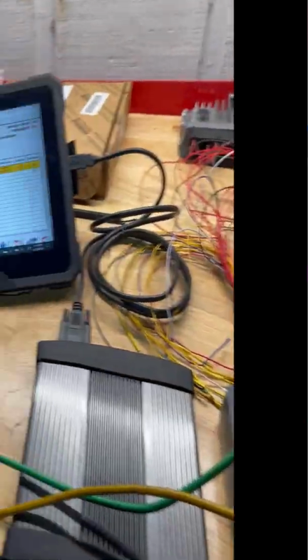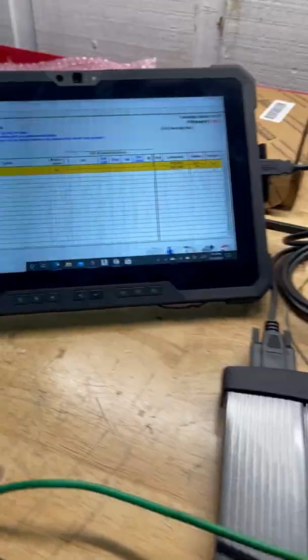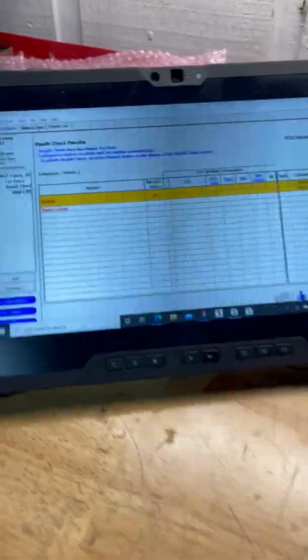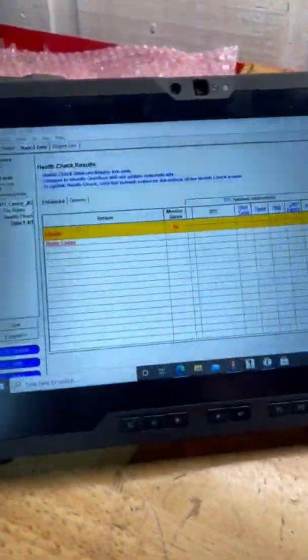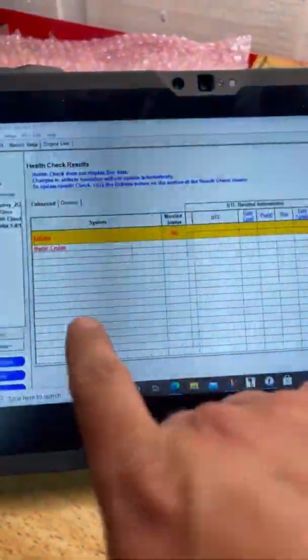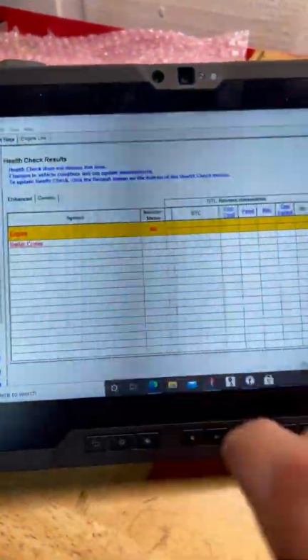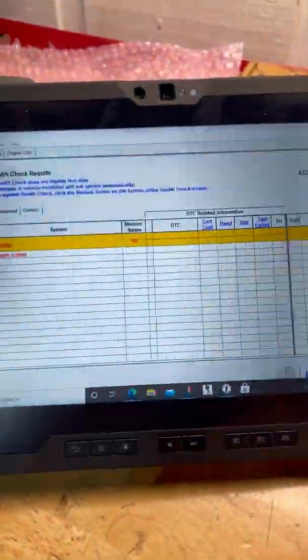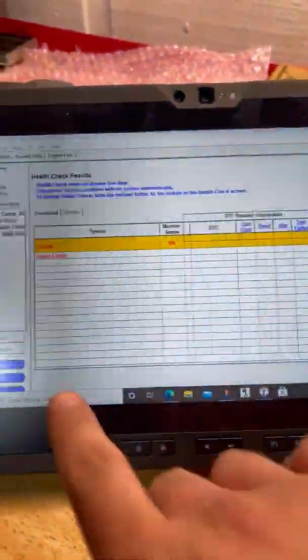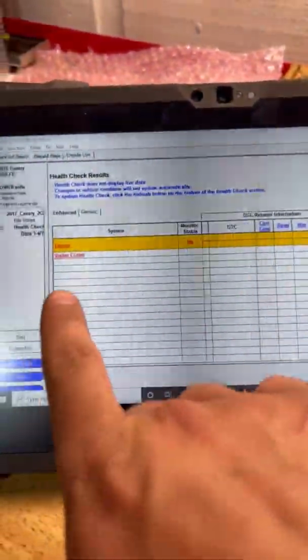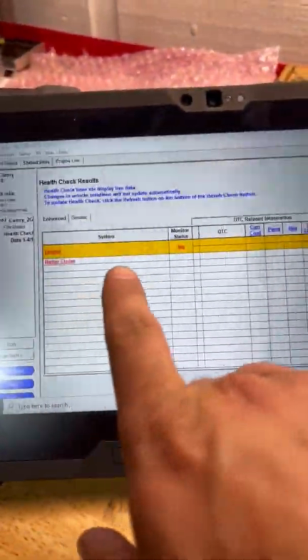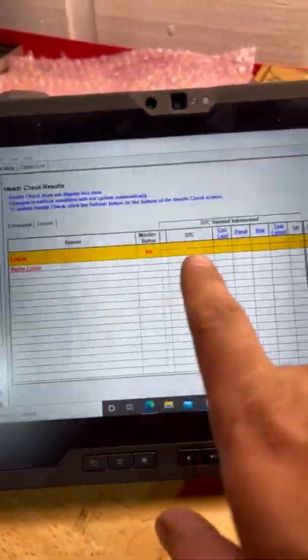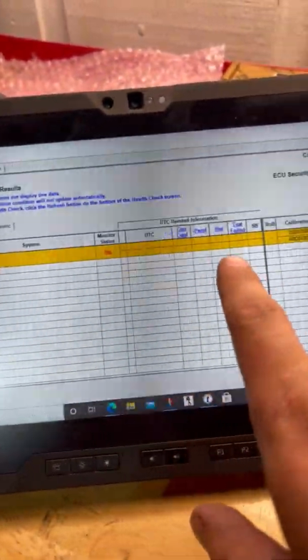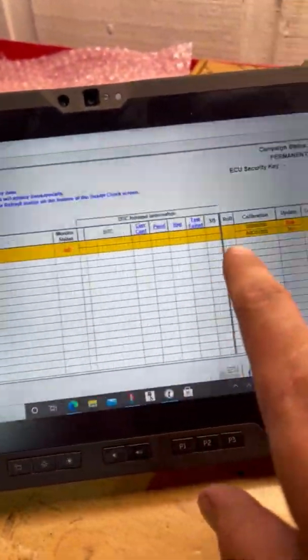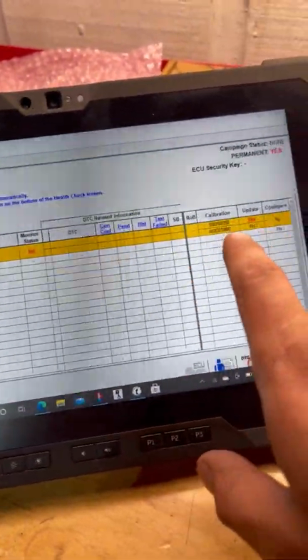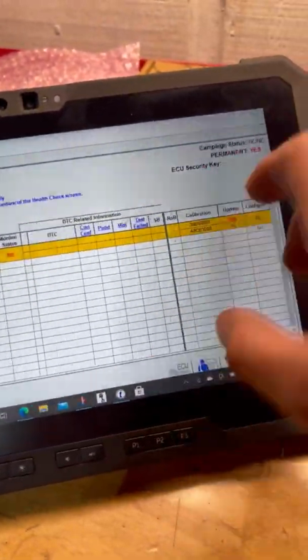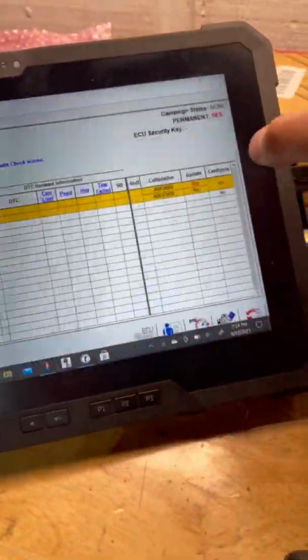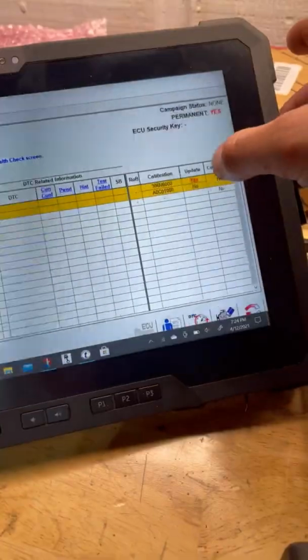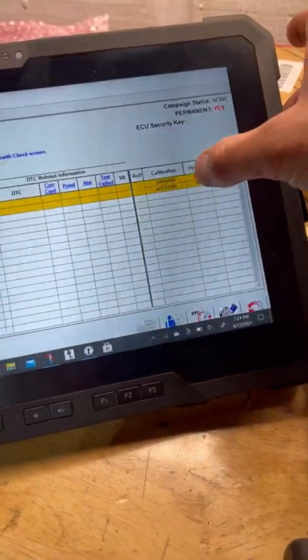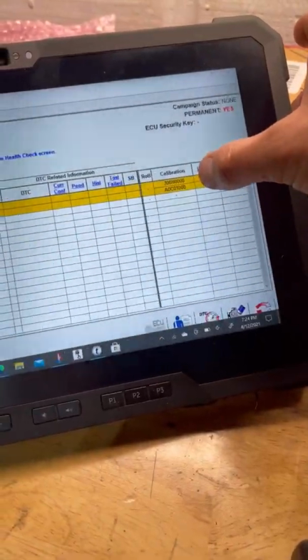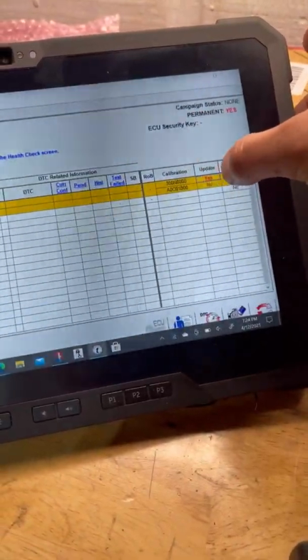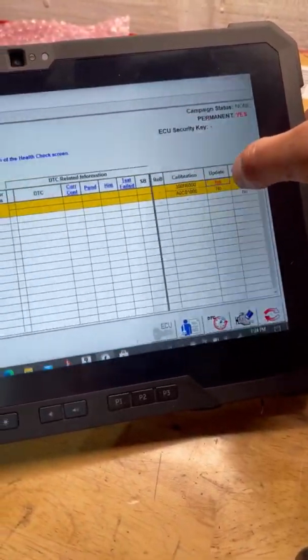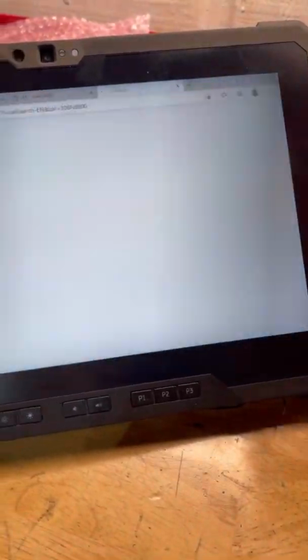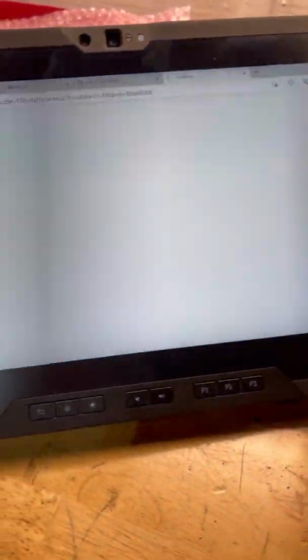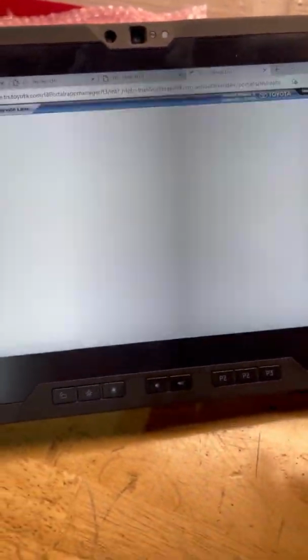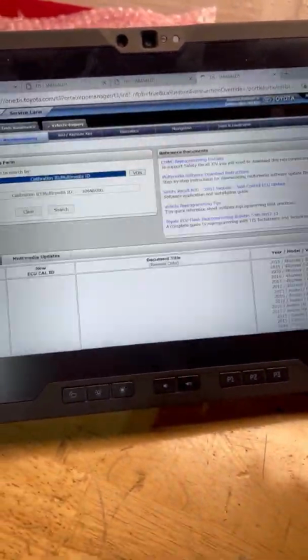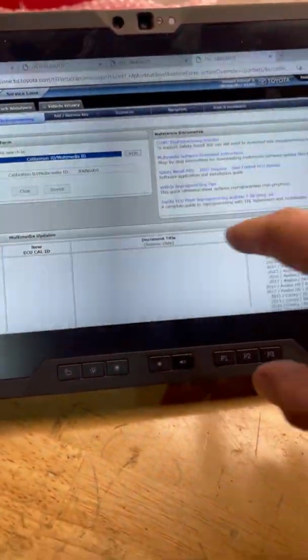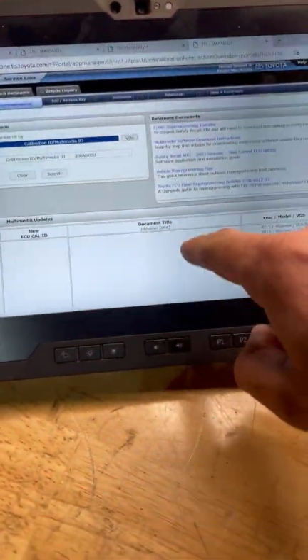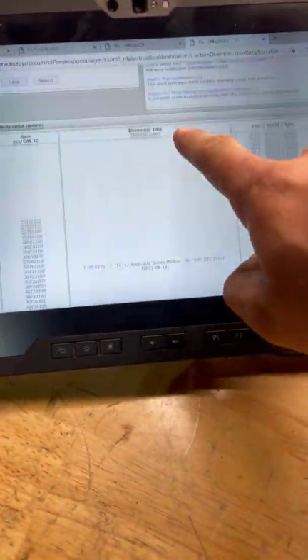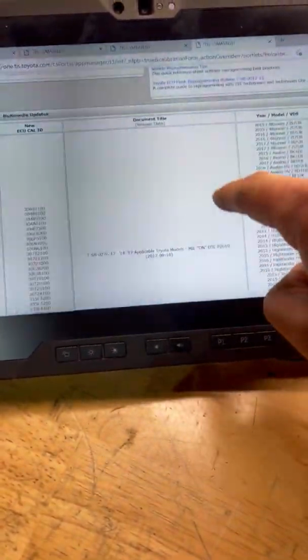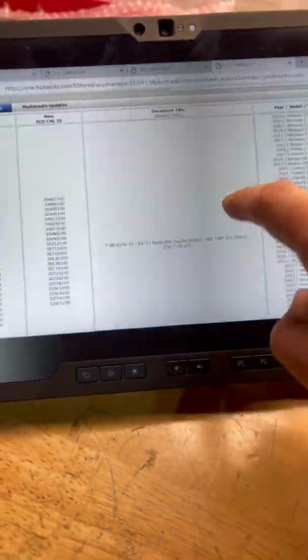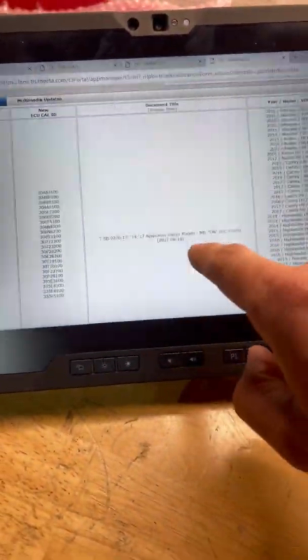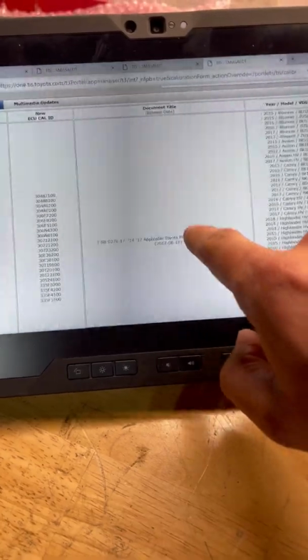We went ahead and did a health check, even though there's nothing else on the CAN bus — only the engine module. We're going to press Update, yes, and that's going to bring us to TIS, already signed in.